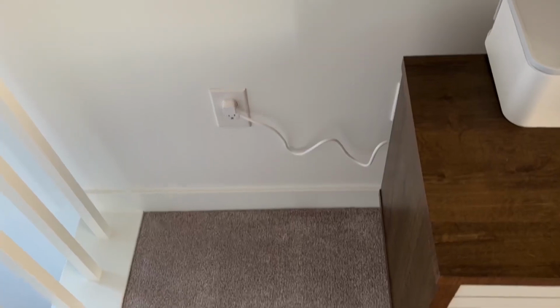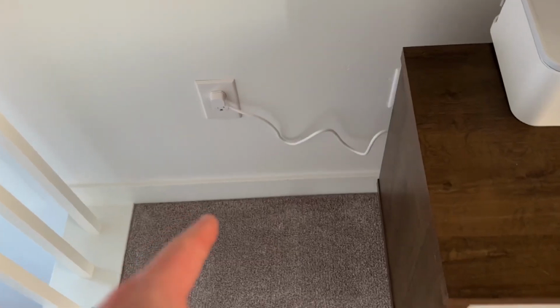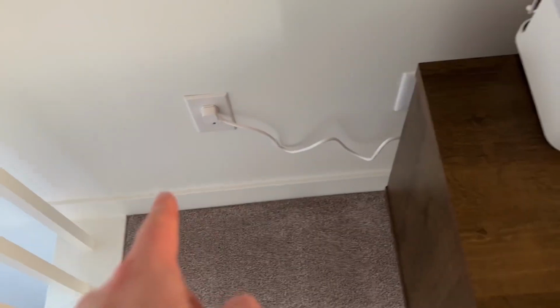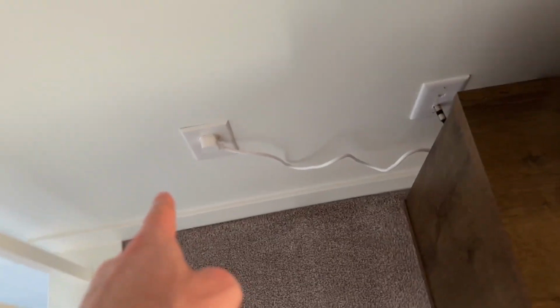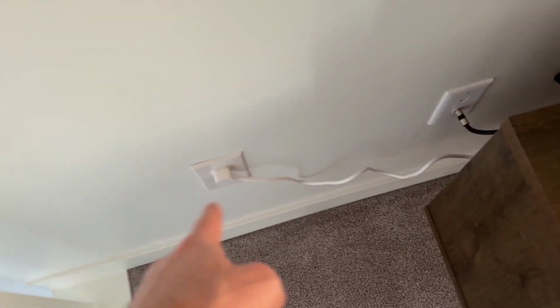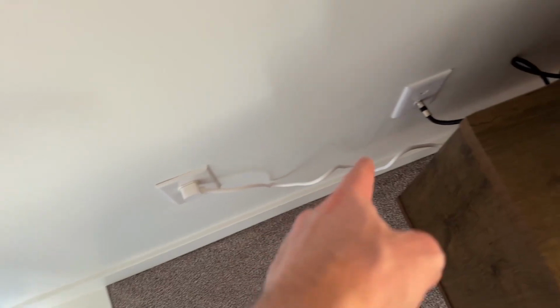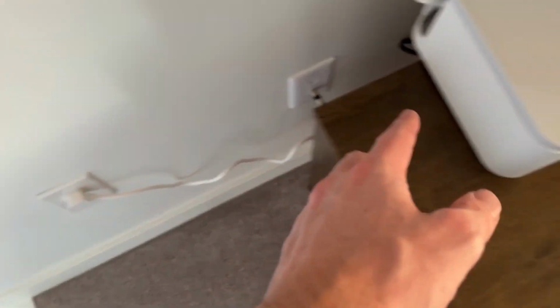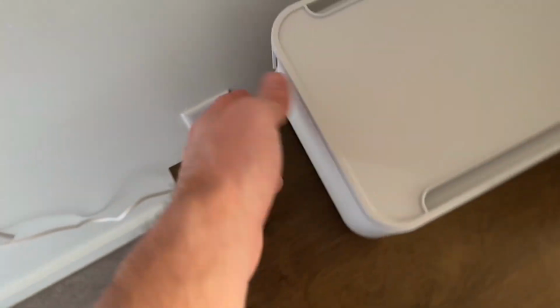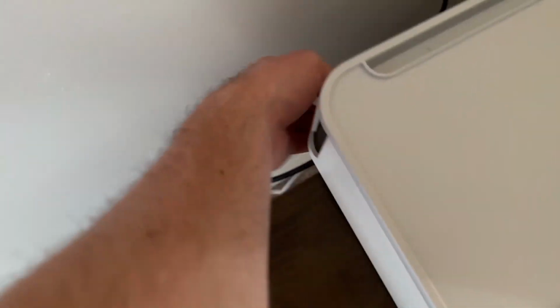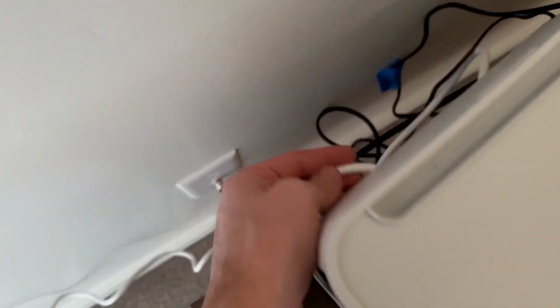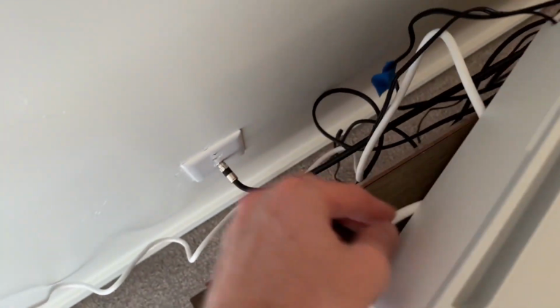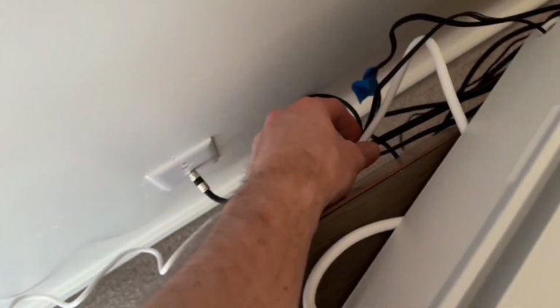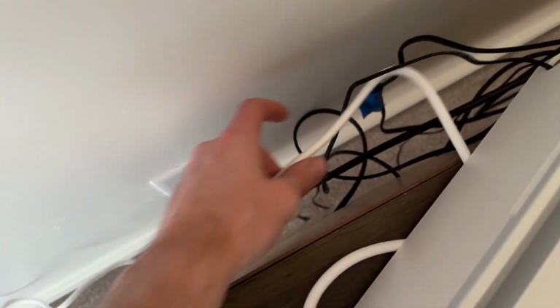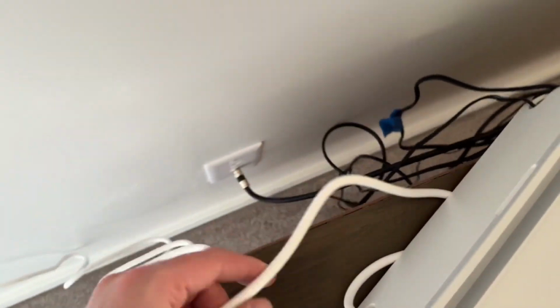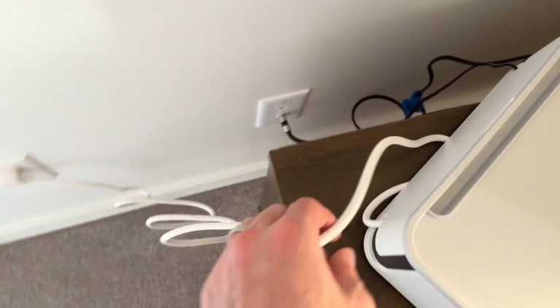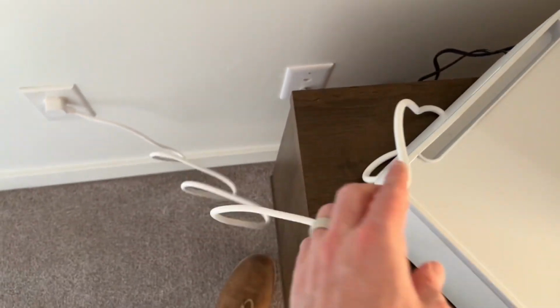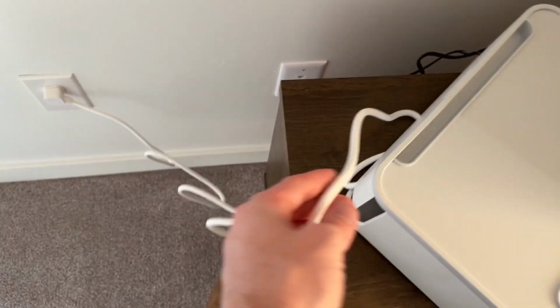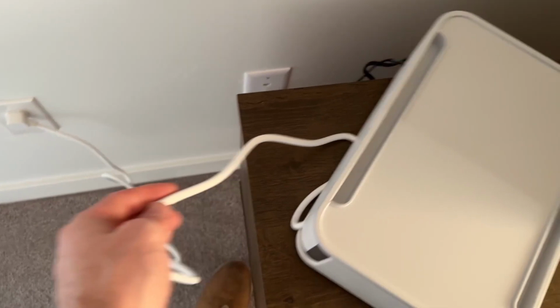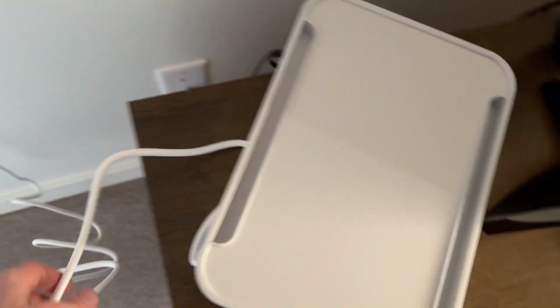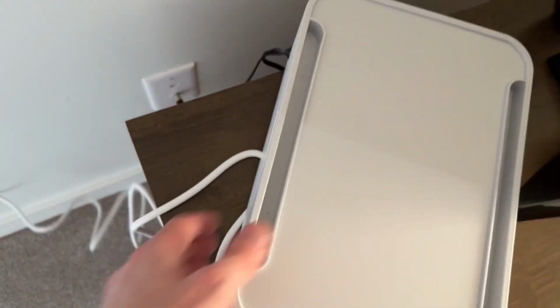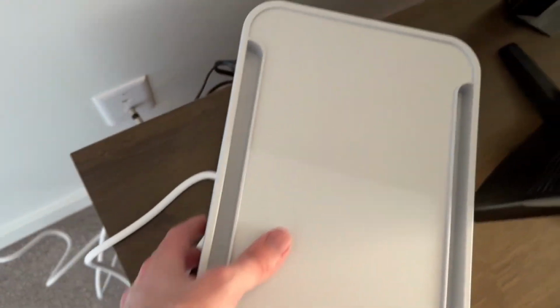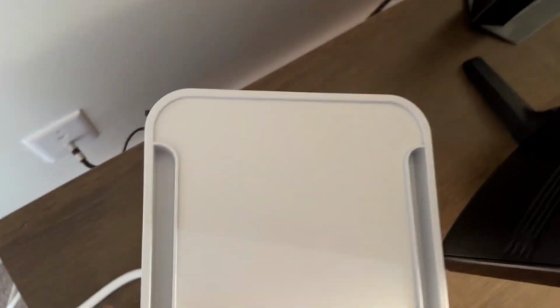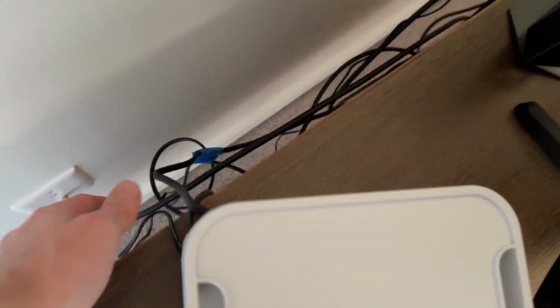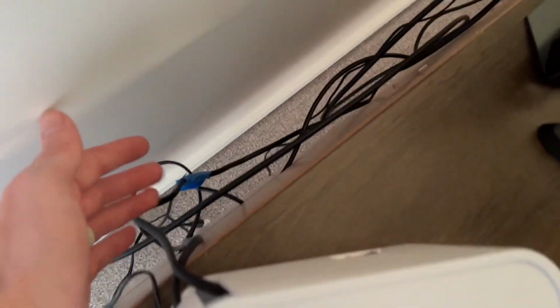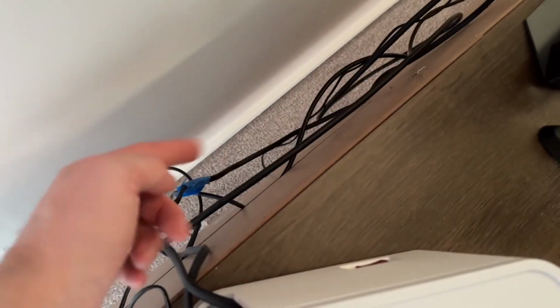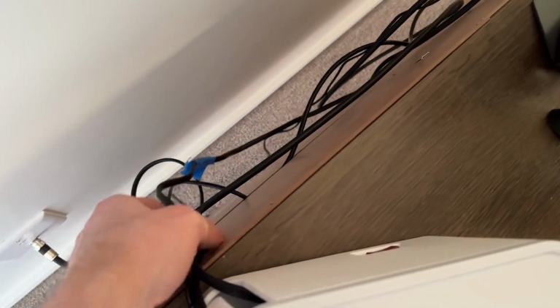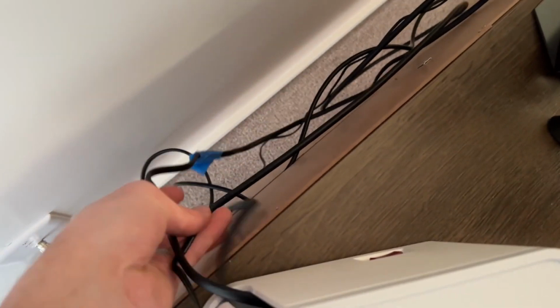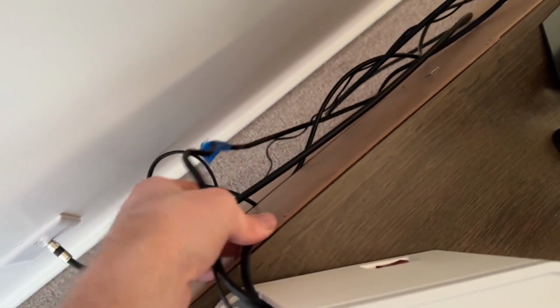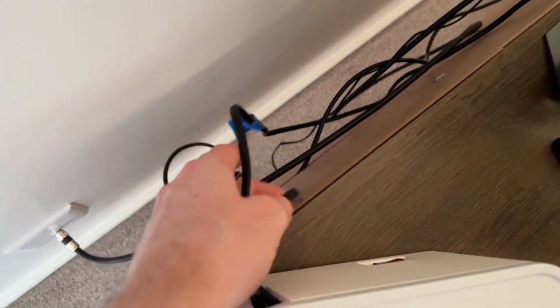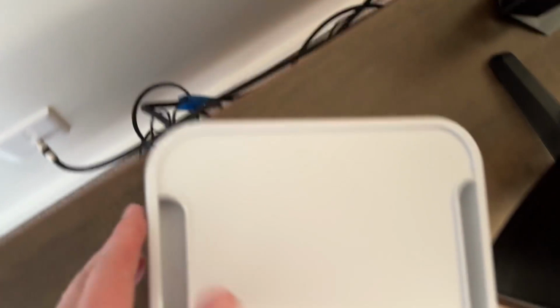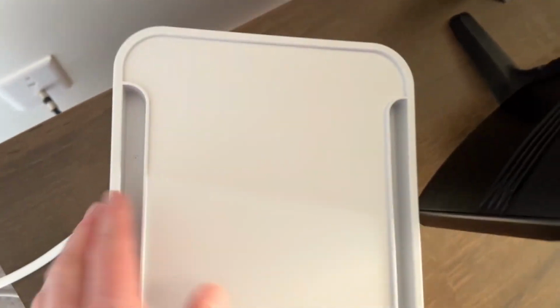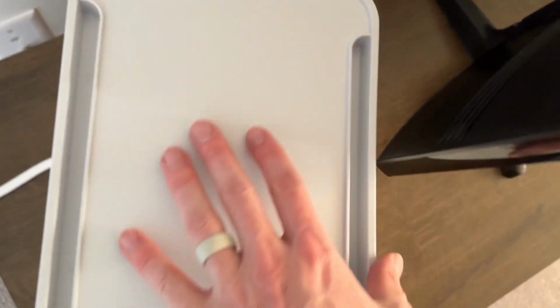Now you can see we just have the one white cord coming through here, and then this just runs into the back. What's nice is this is a long cord that you can use. Obviously you can't see the others in the back, but I could run all those cords inside of here as well.